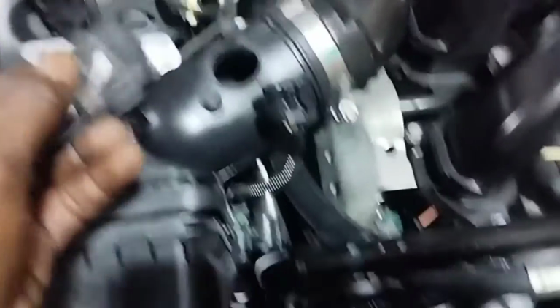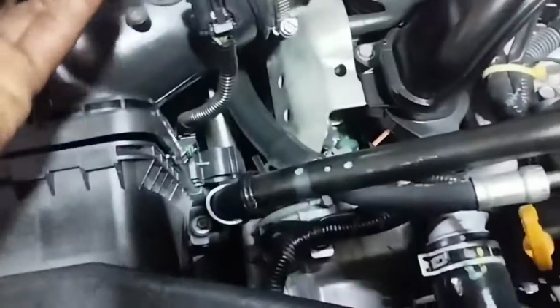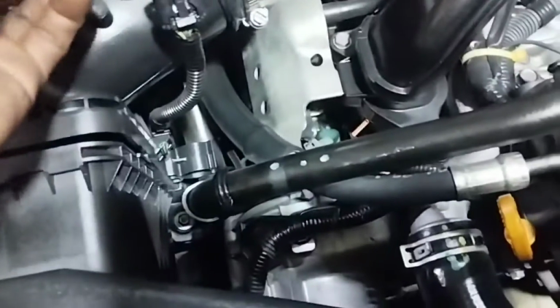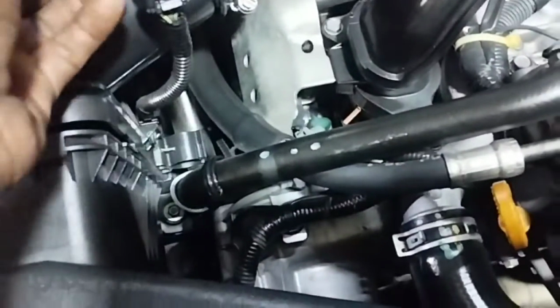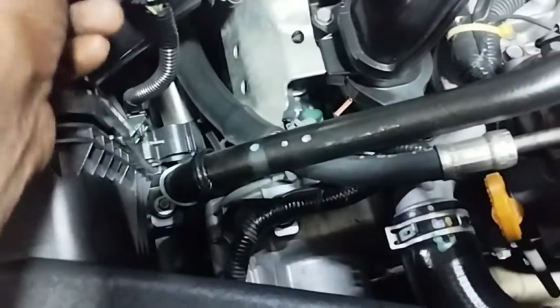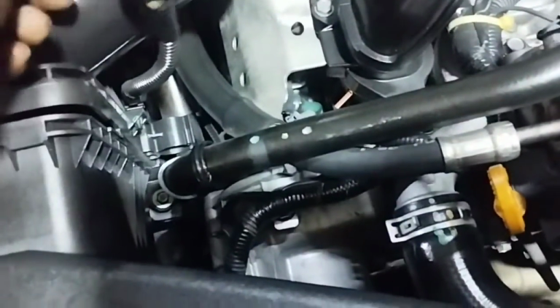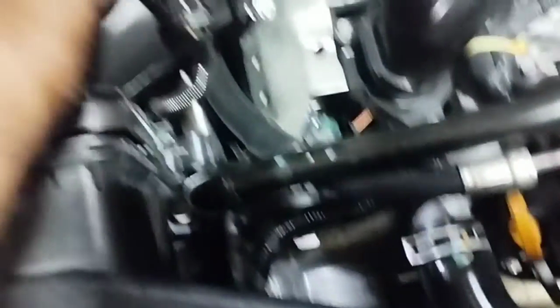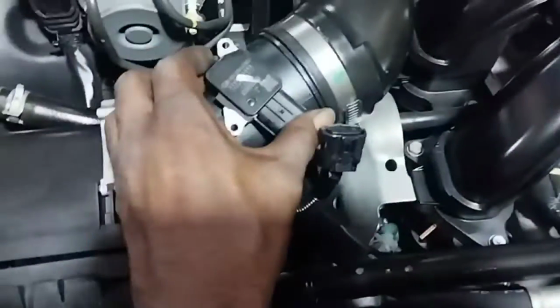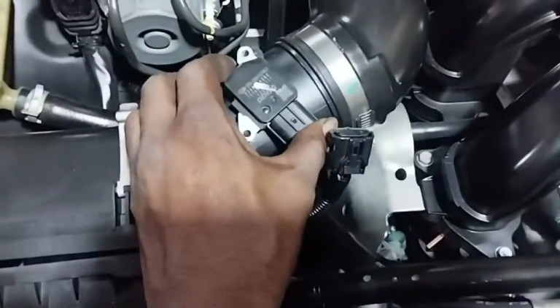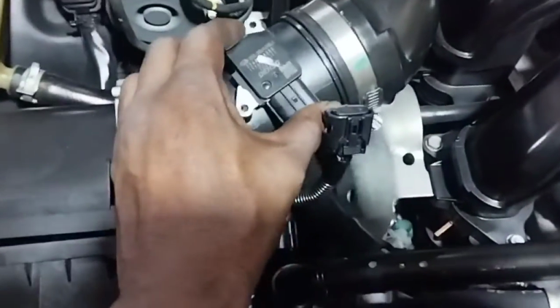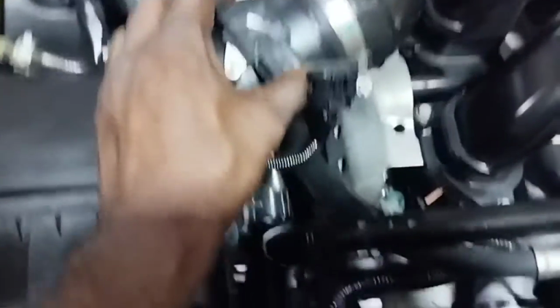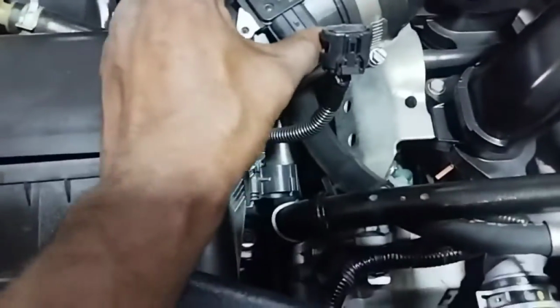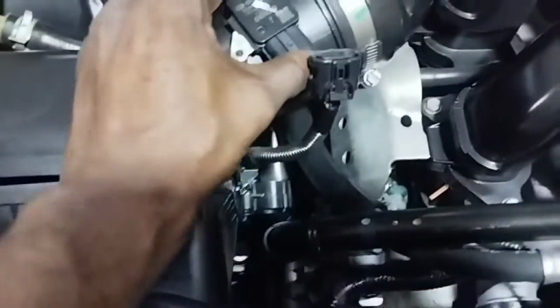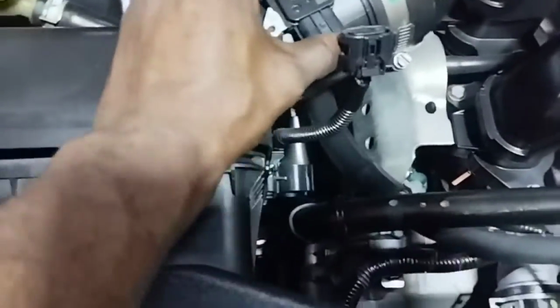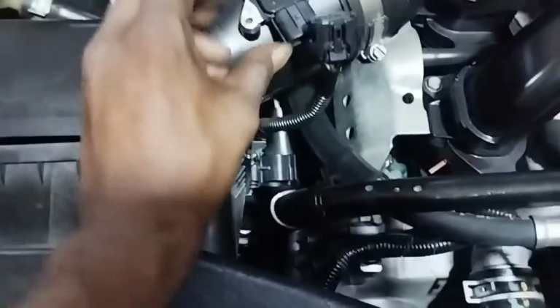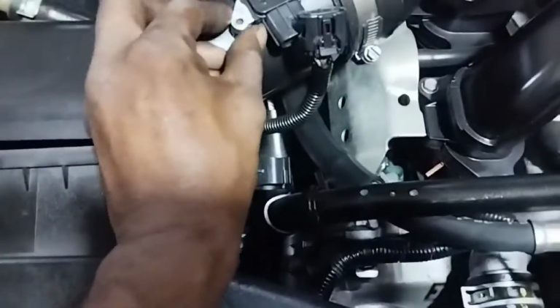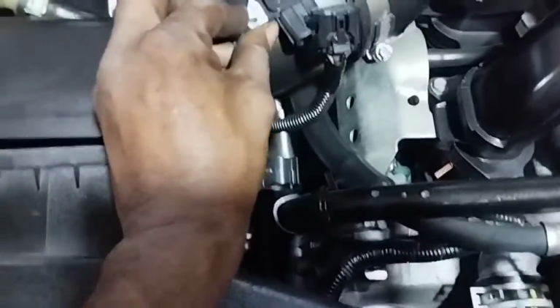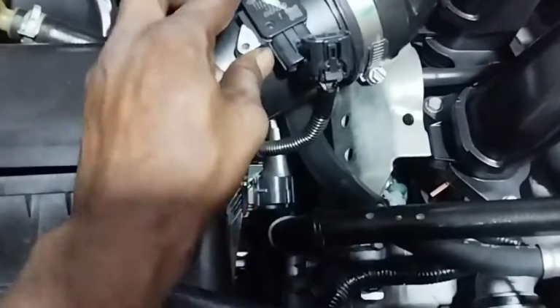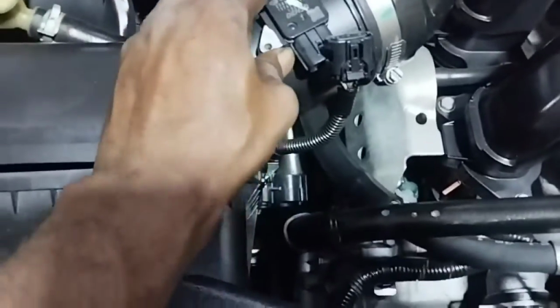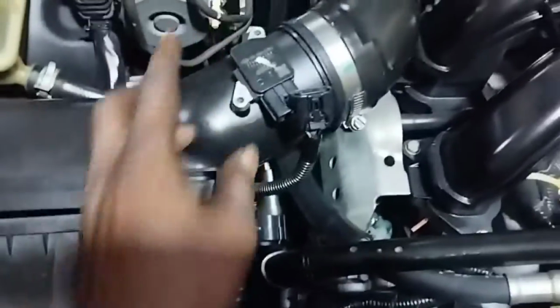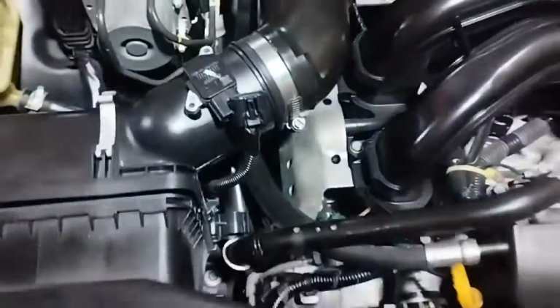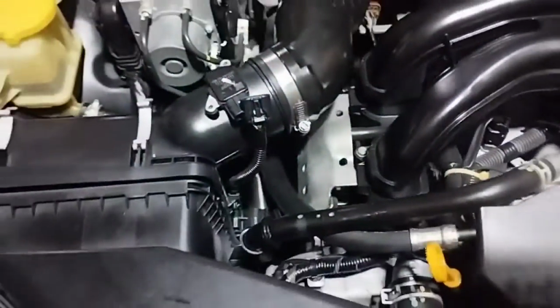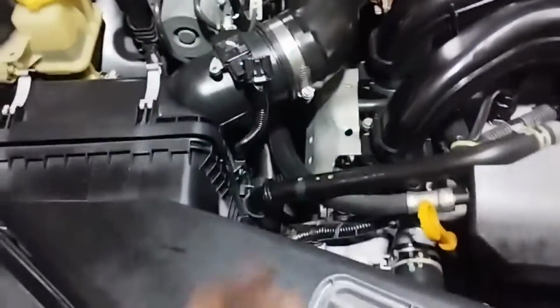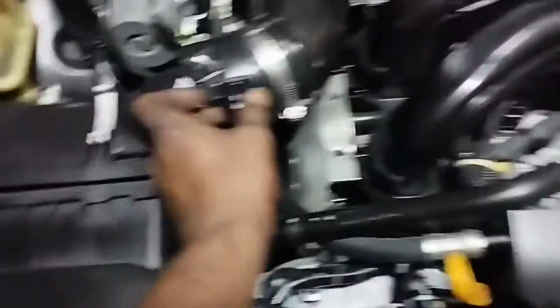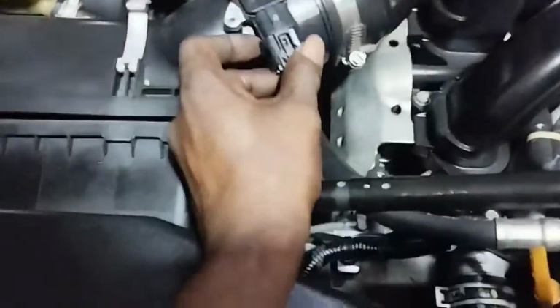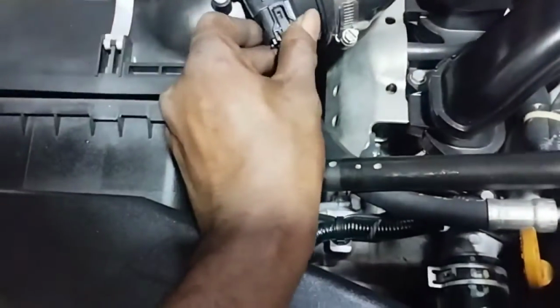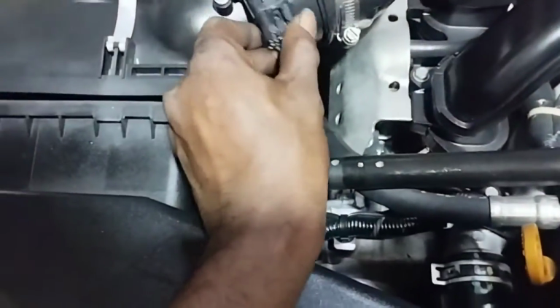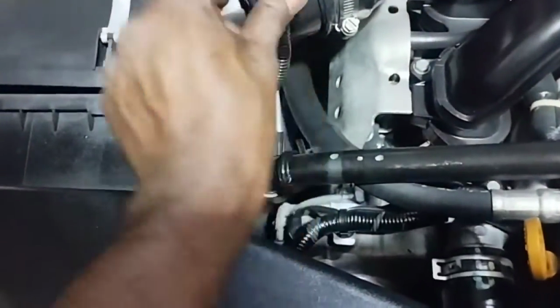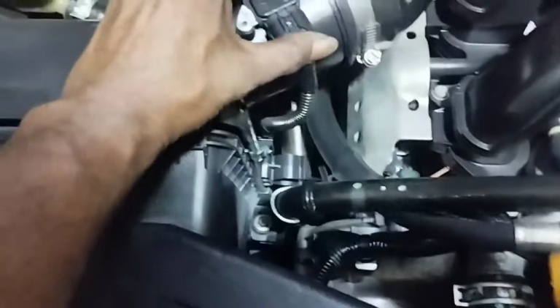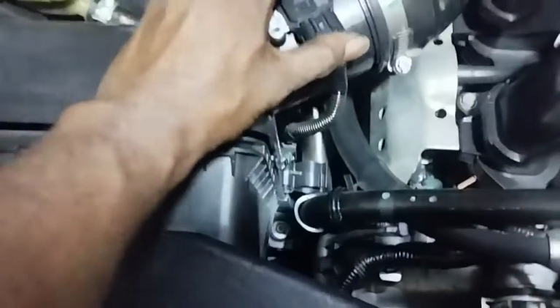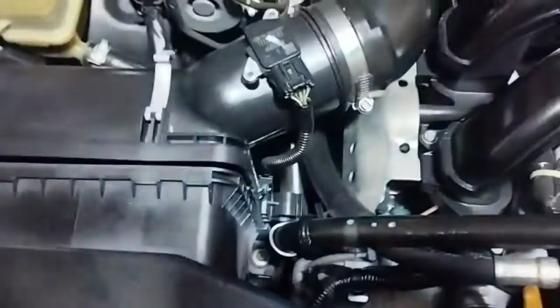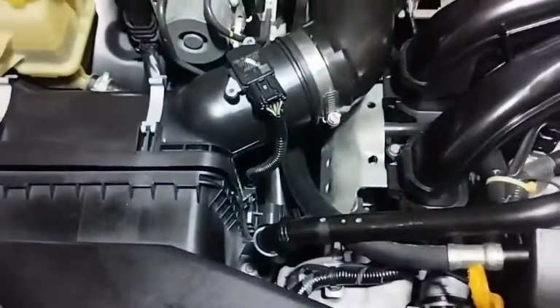If the cleaning does not solve the problem, replace the old MAF sensor and install the new MAF sensor. If the problem is still not resolved by cleaning or replacing the MAF sensor, follow the next step.